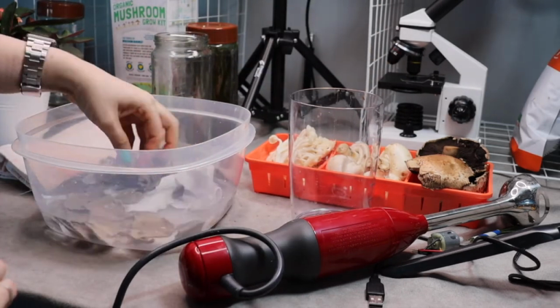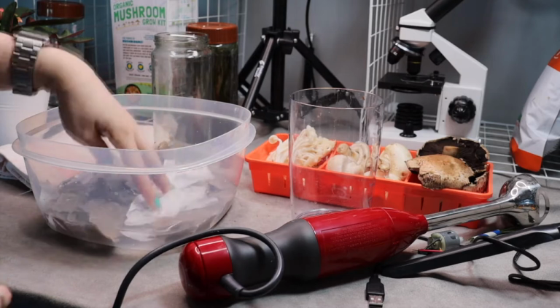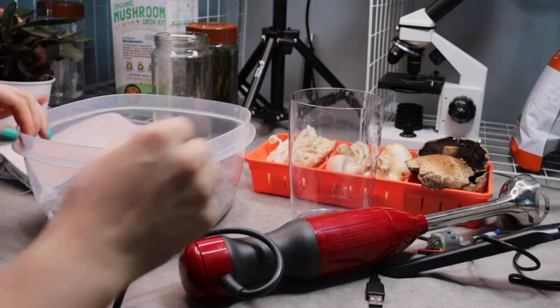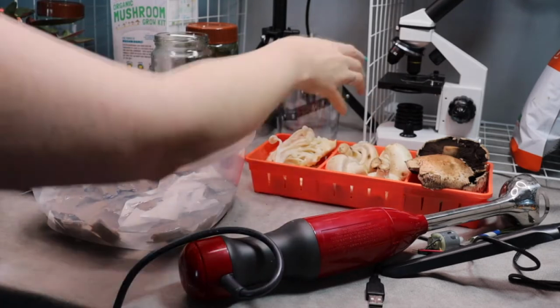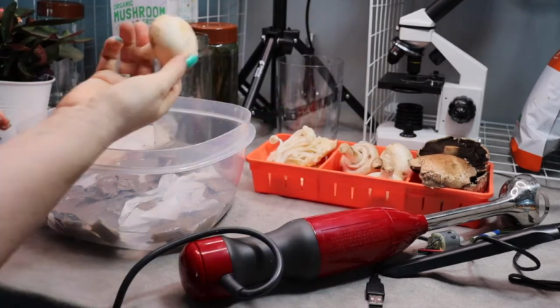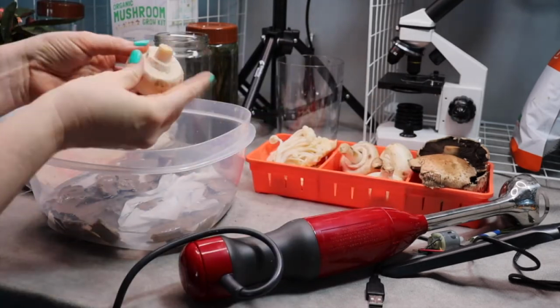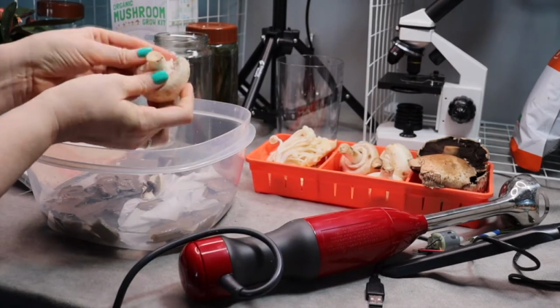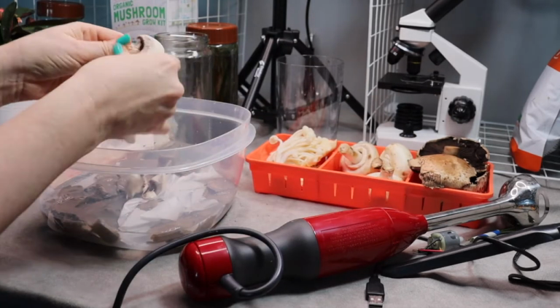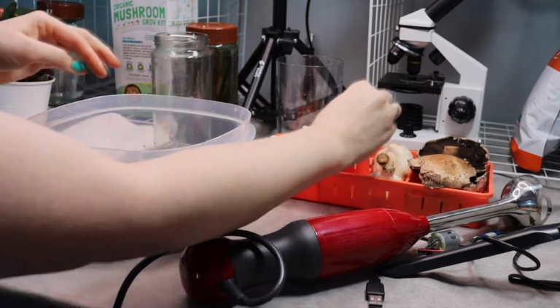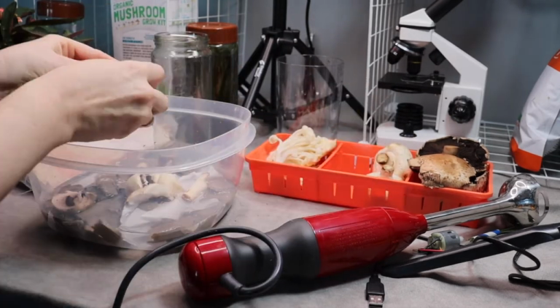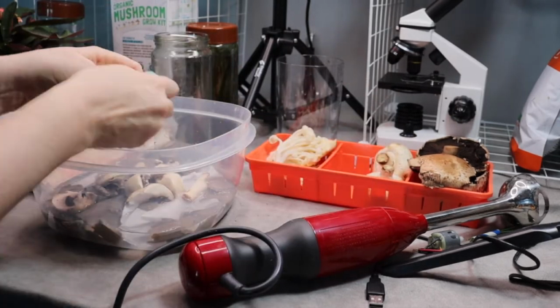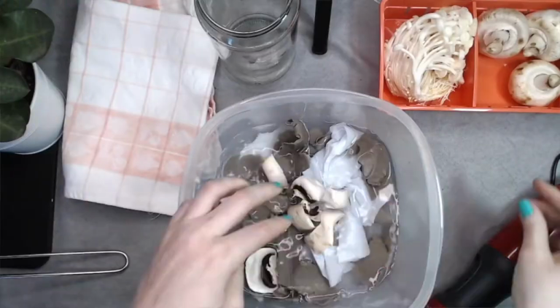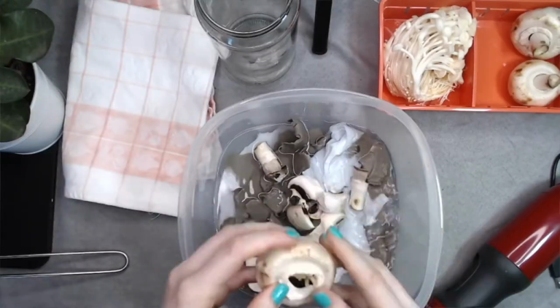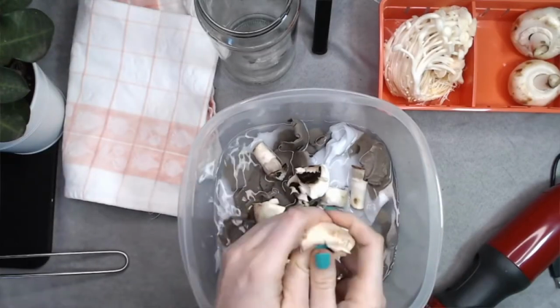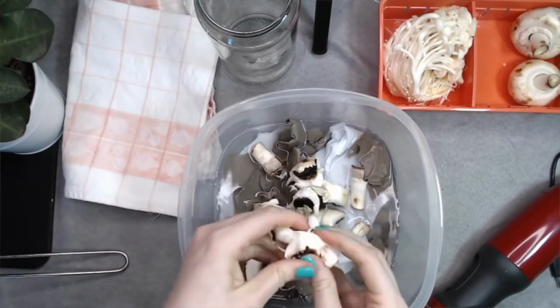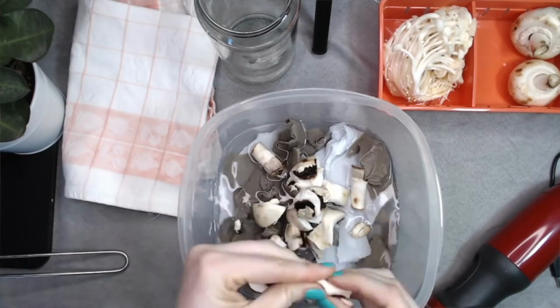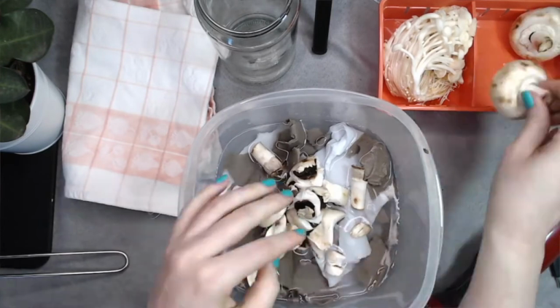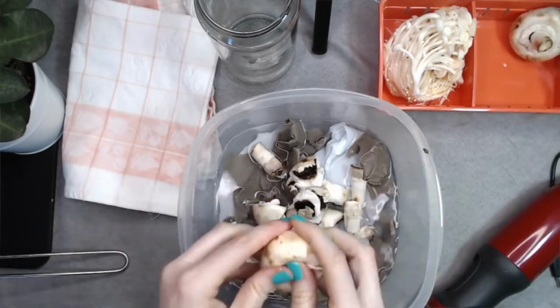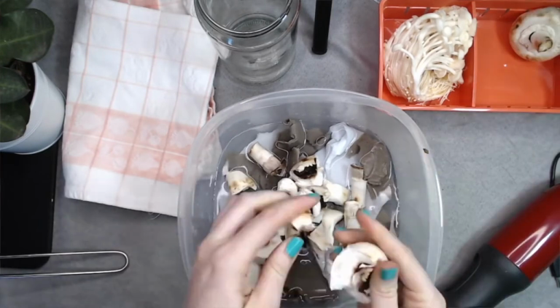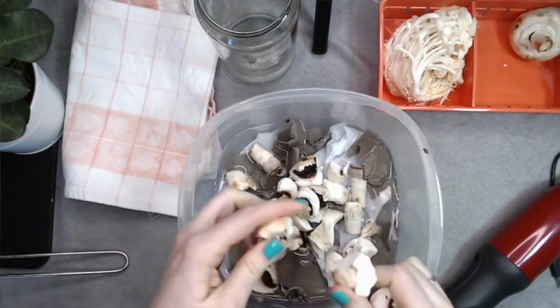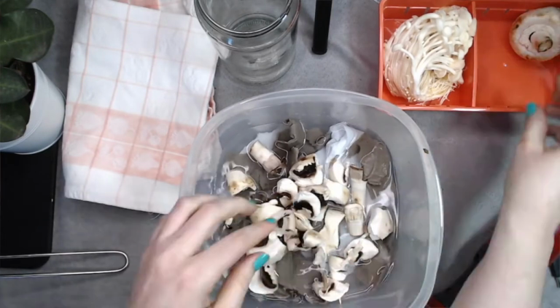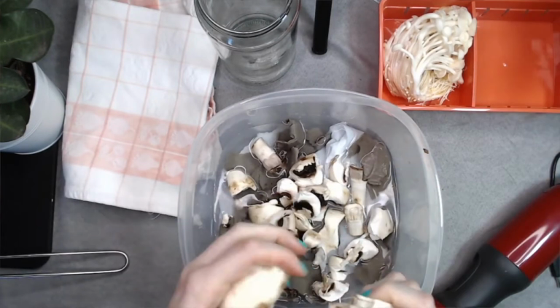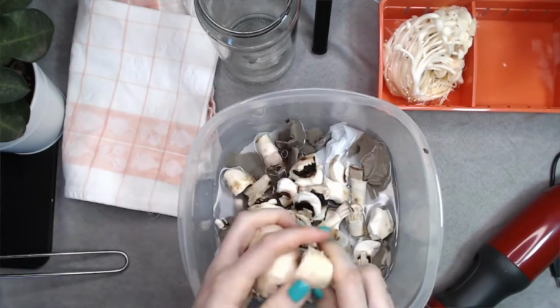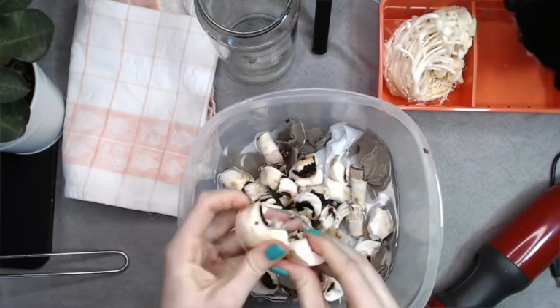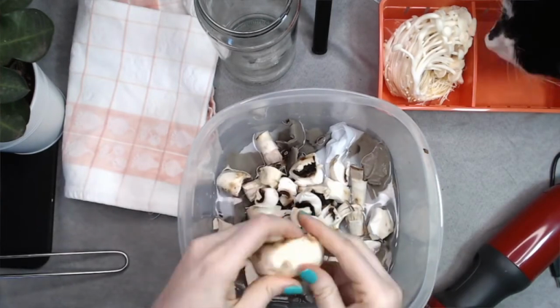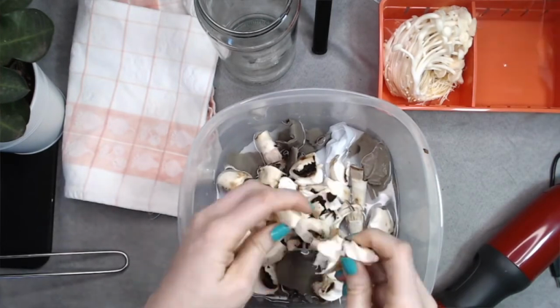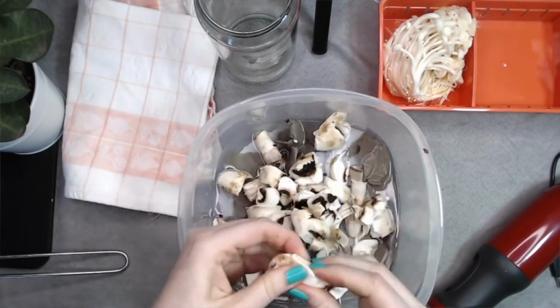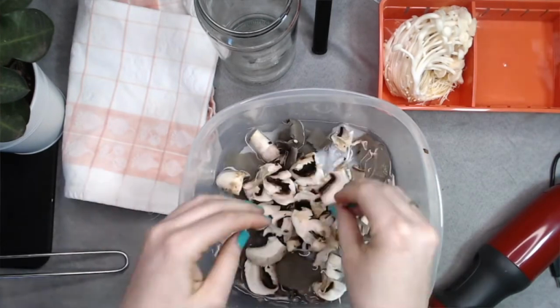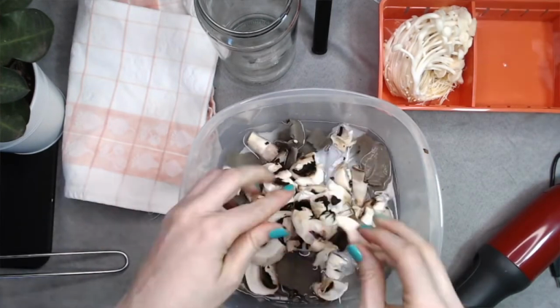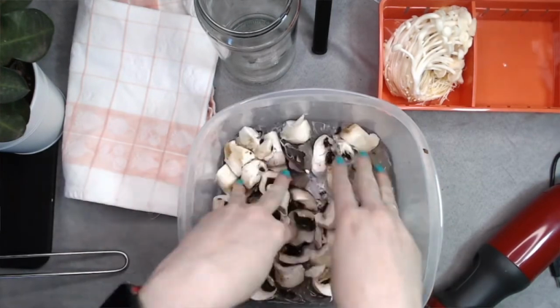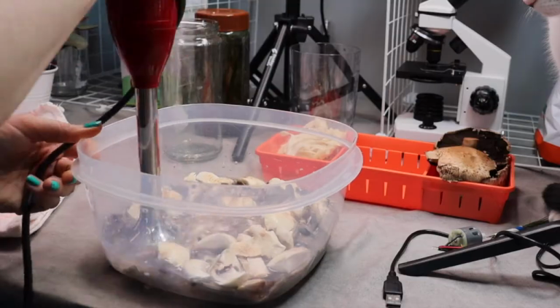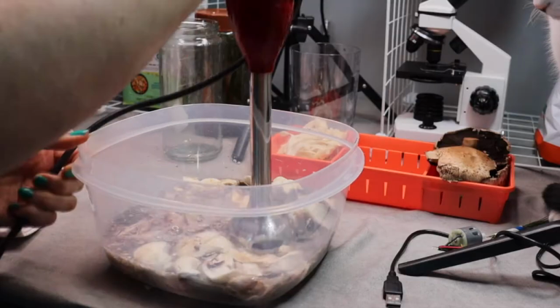Then, cut up your mushrooms into little pieces and add them in. Then, blend the mixture until it's smooth.